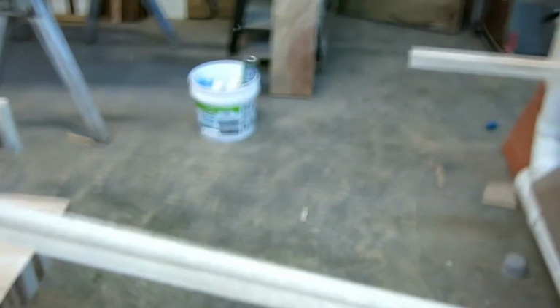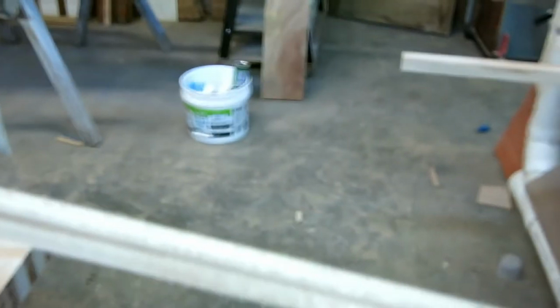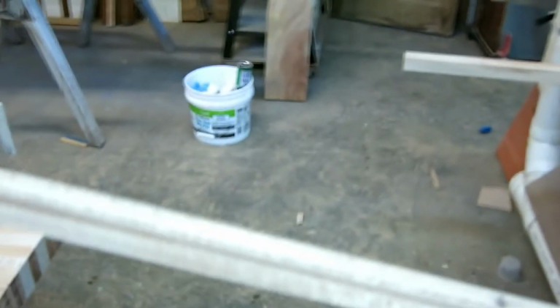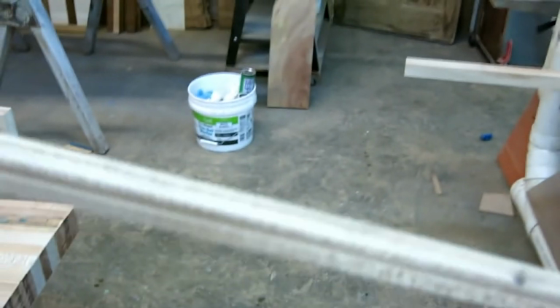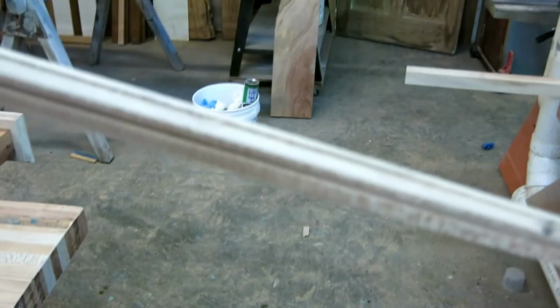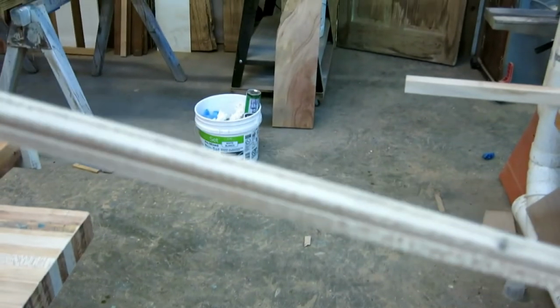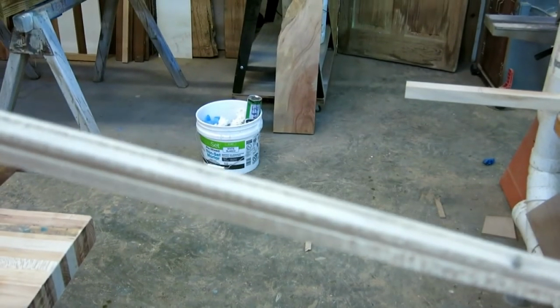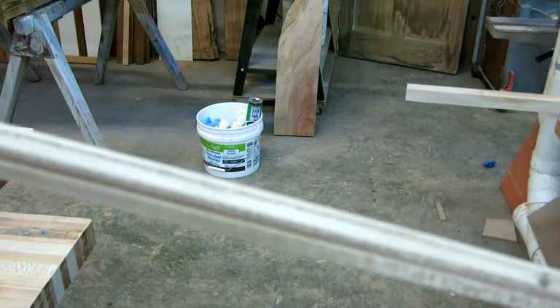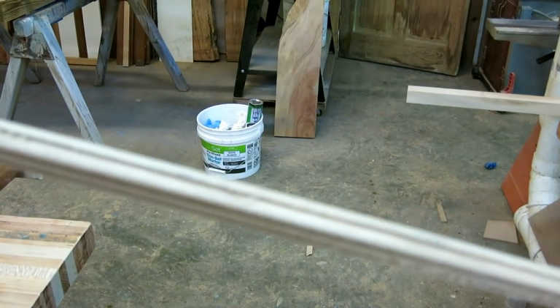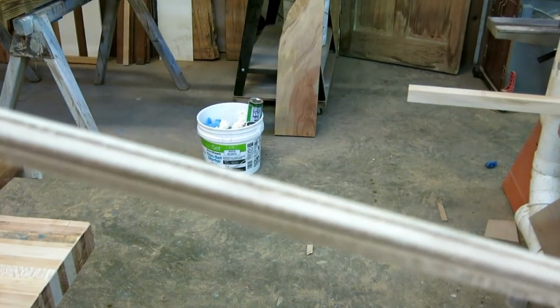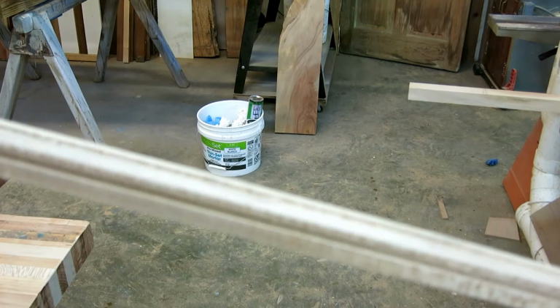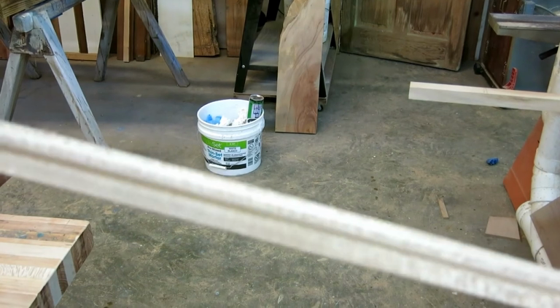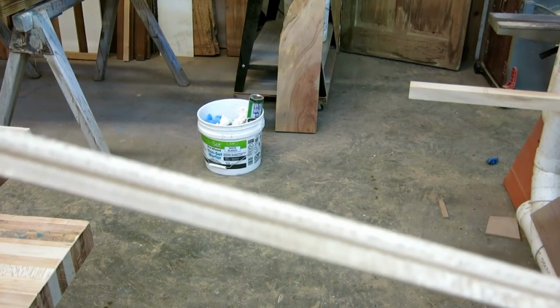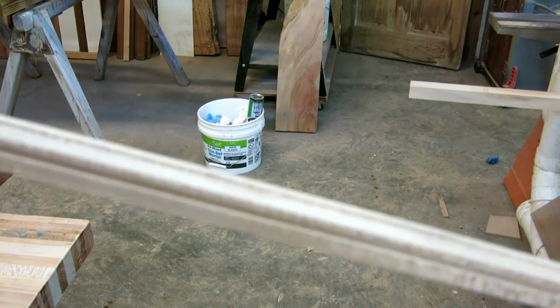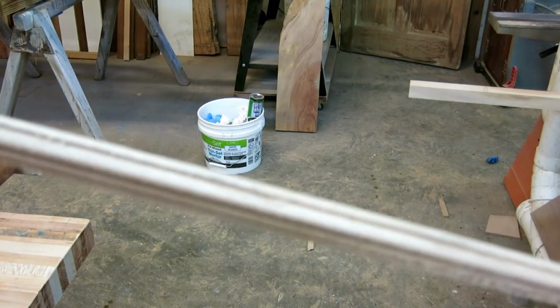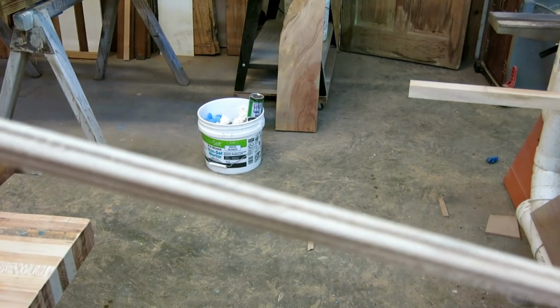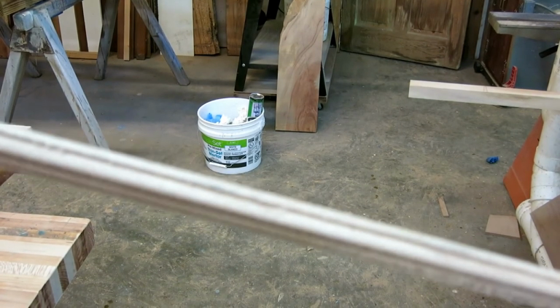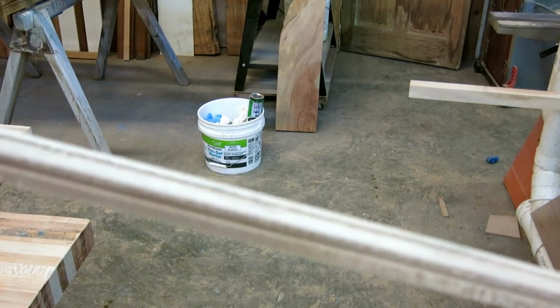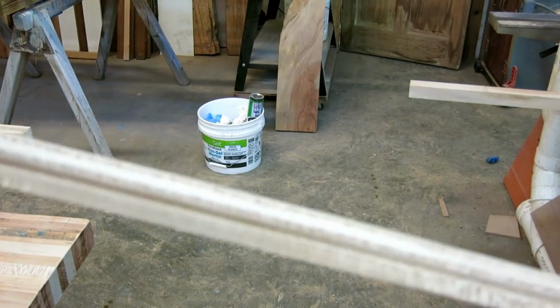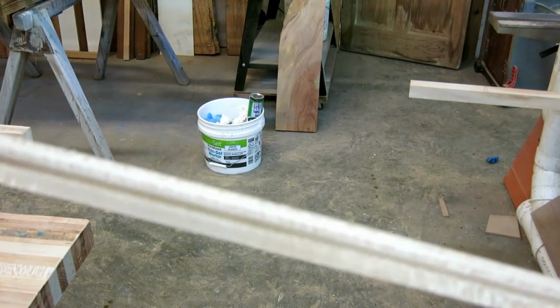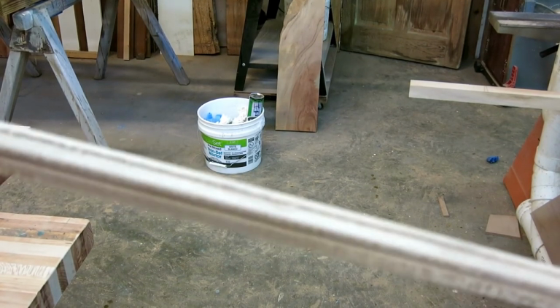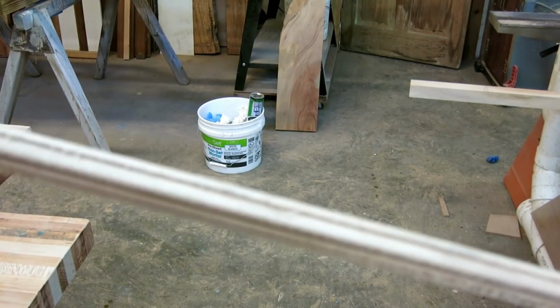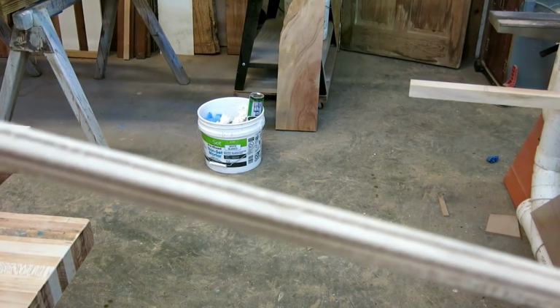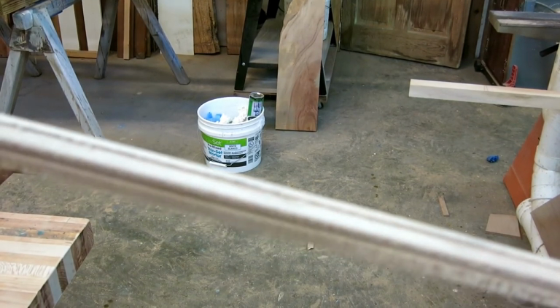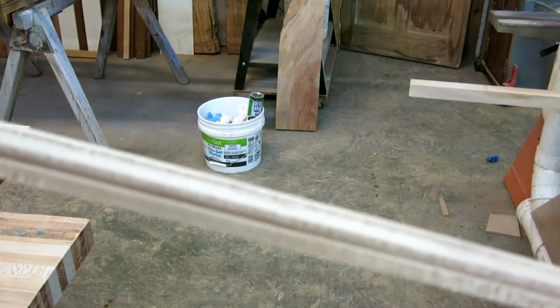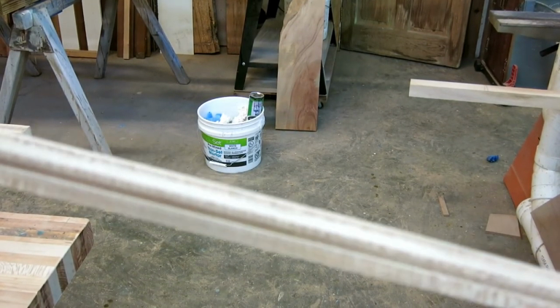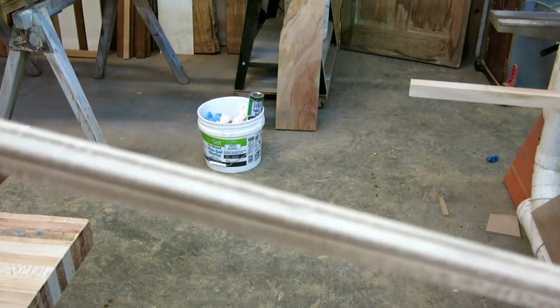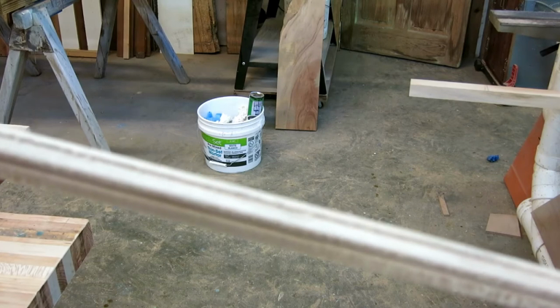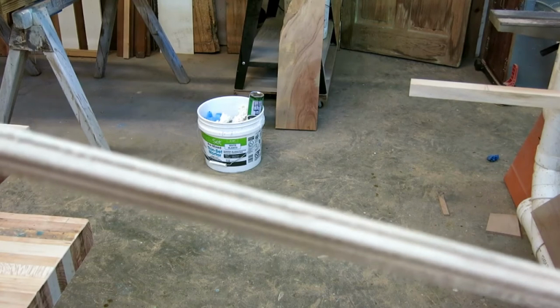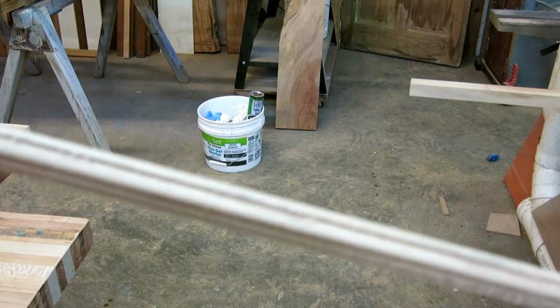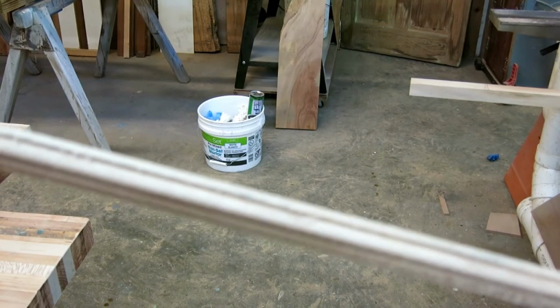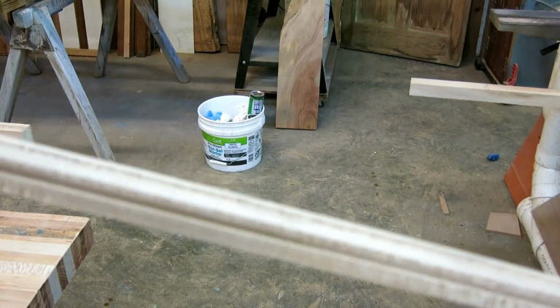I usually cut the bead on a big board and then rip it off because the resulting strips are too small to hold on their own.